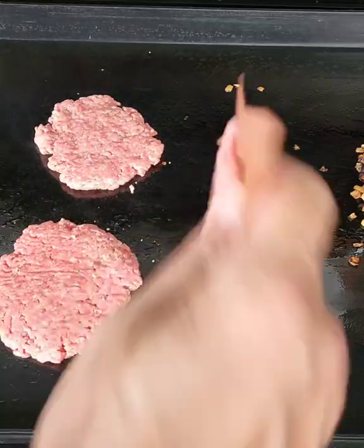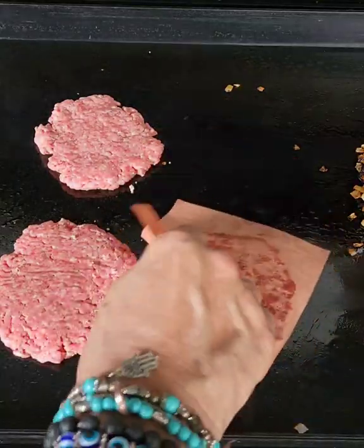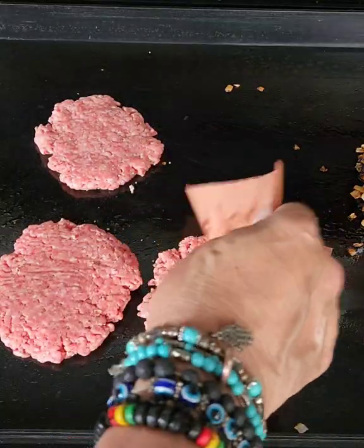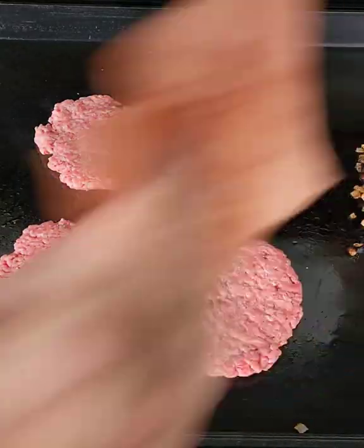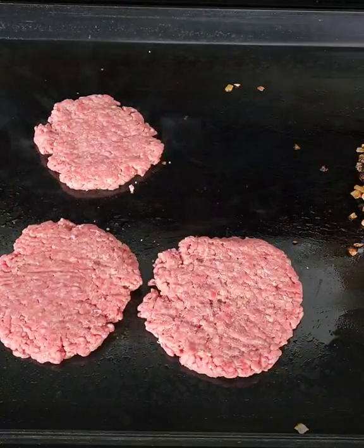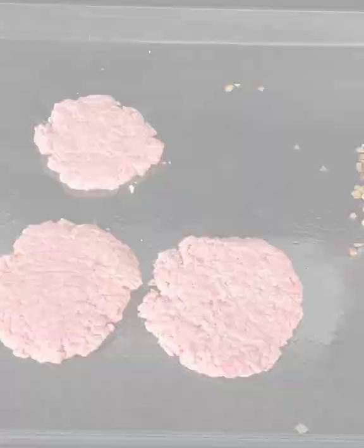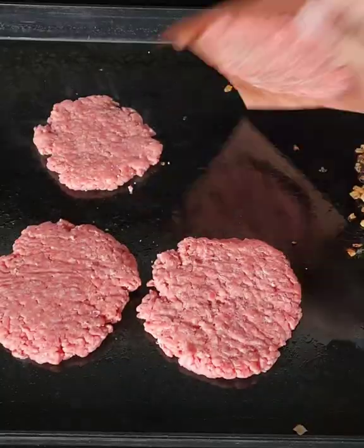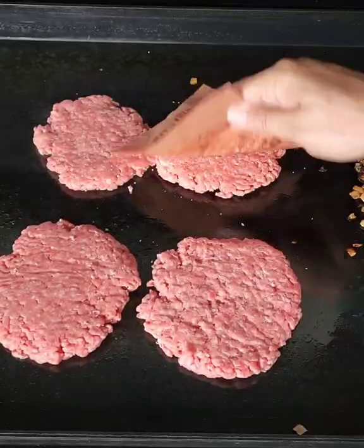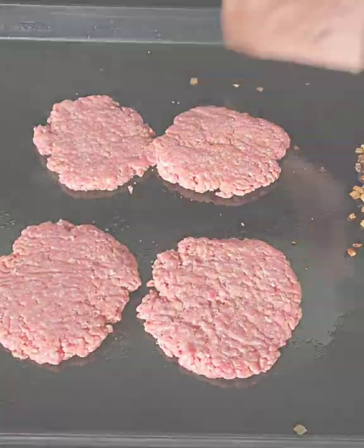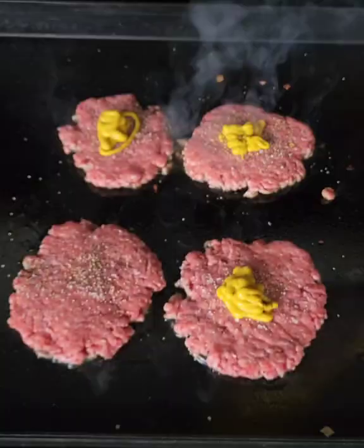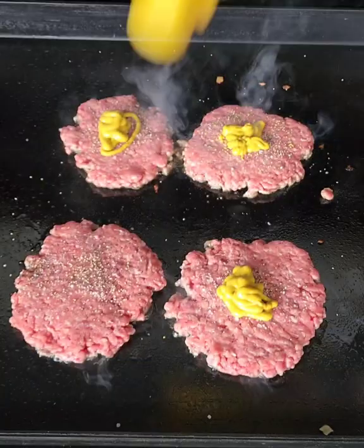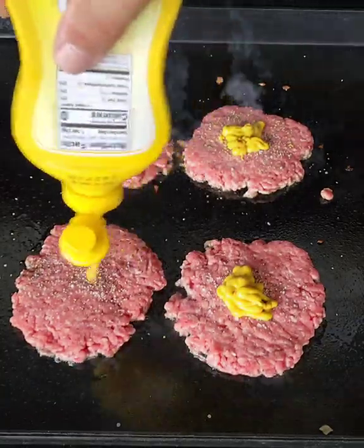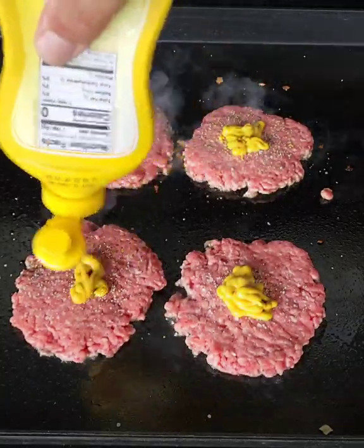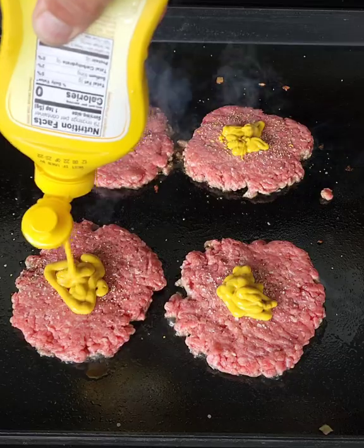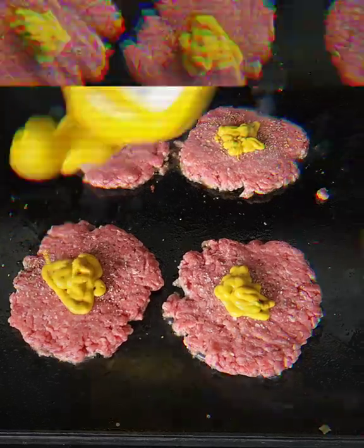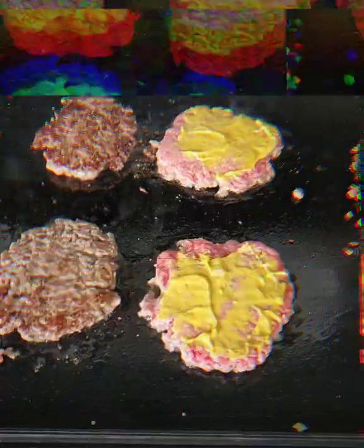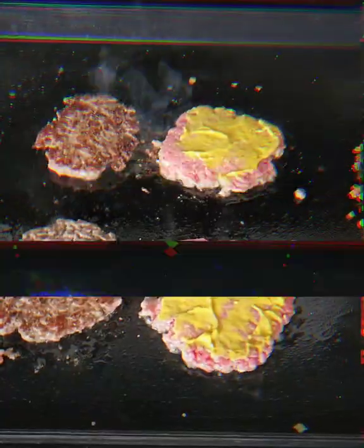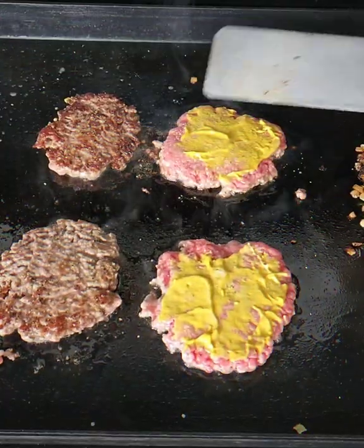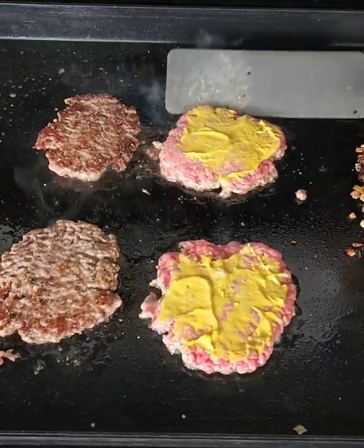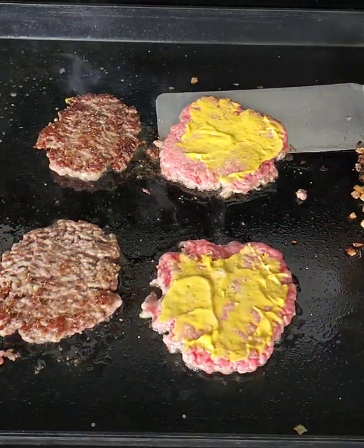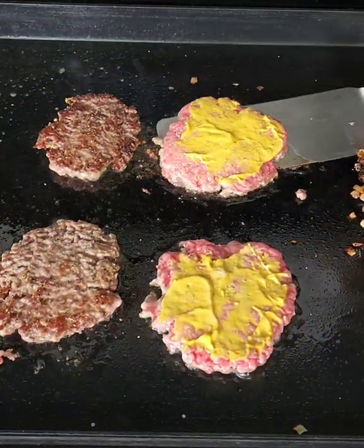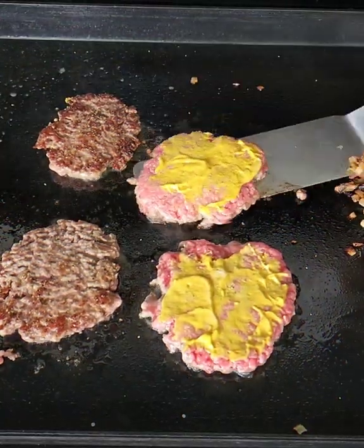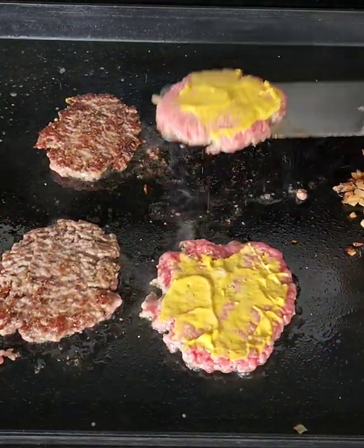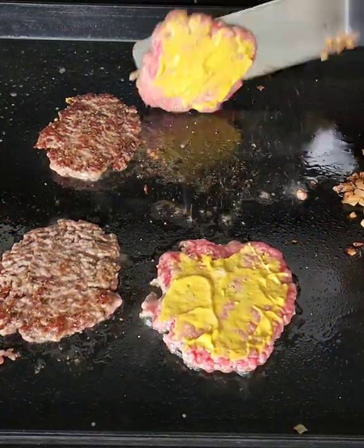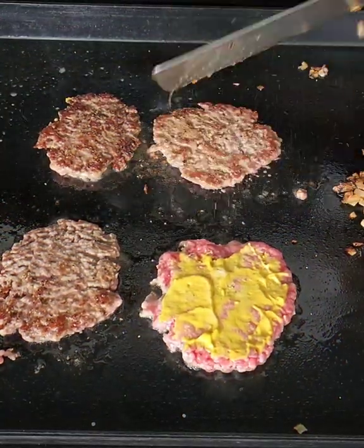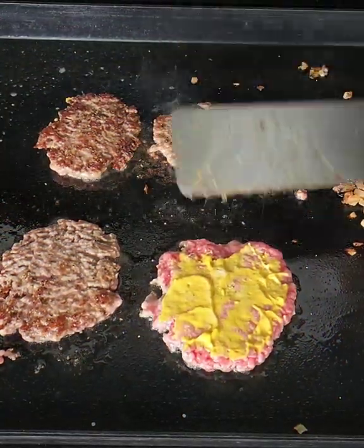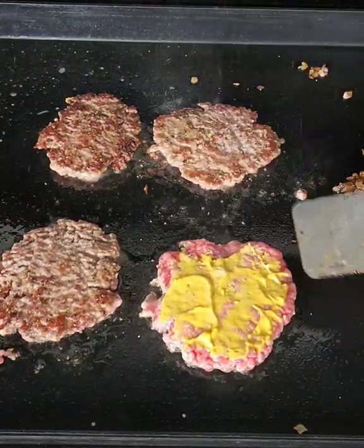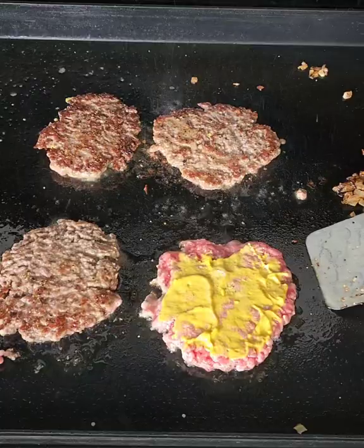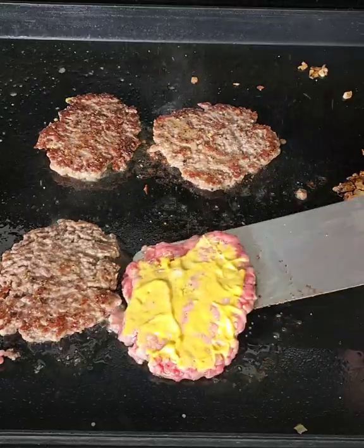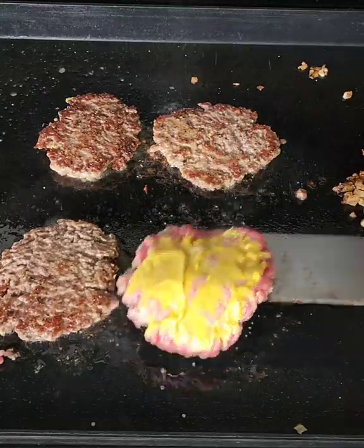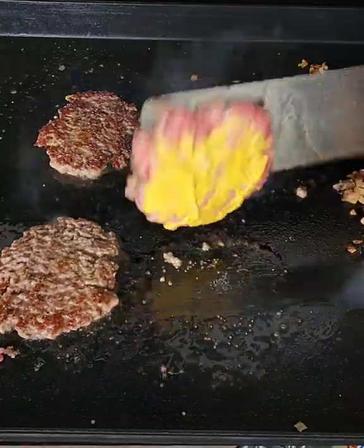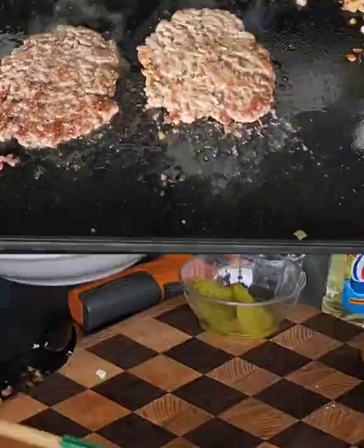Patties are ready. Patties are down. Yellow mustard on the patties. Cook for two minutes, flip them. Let that mustard do its magic.